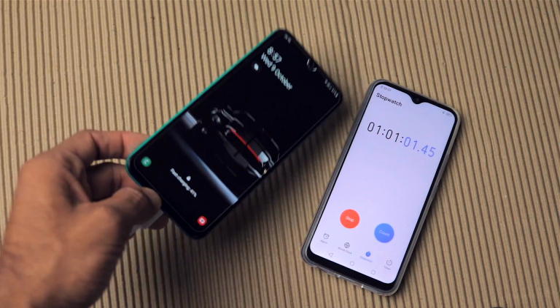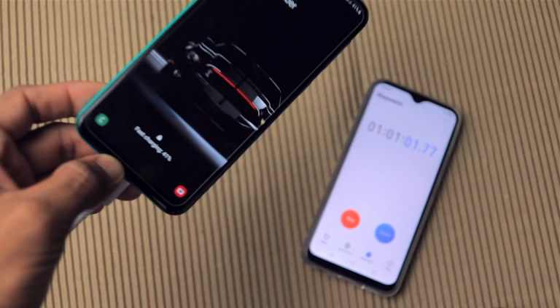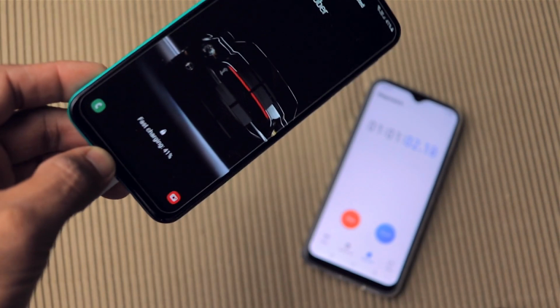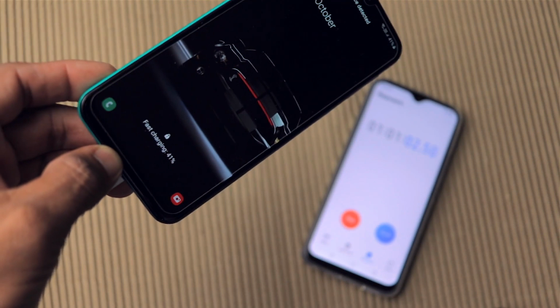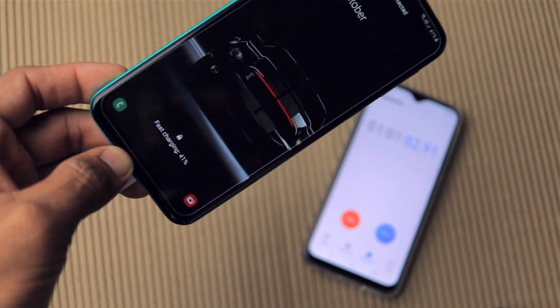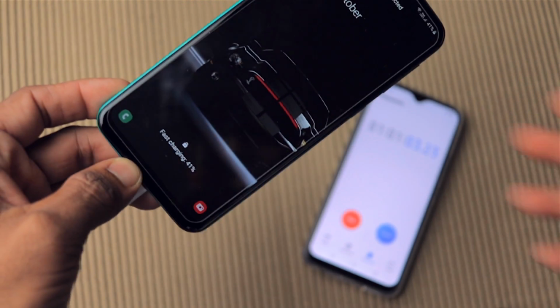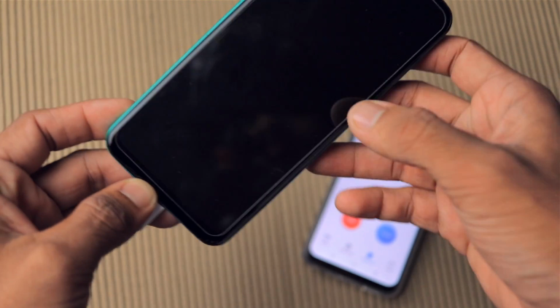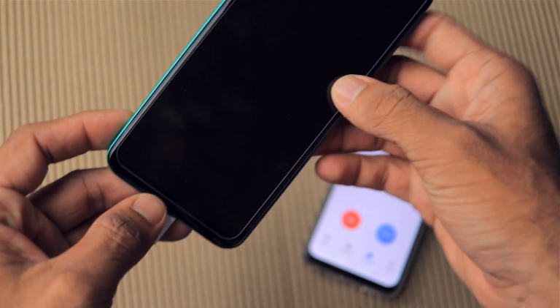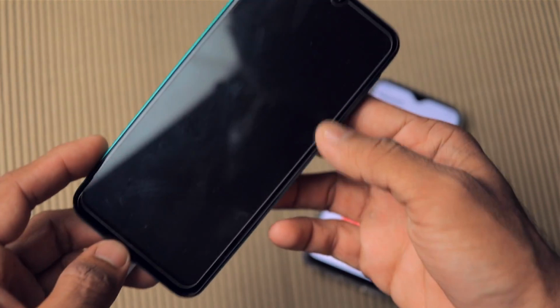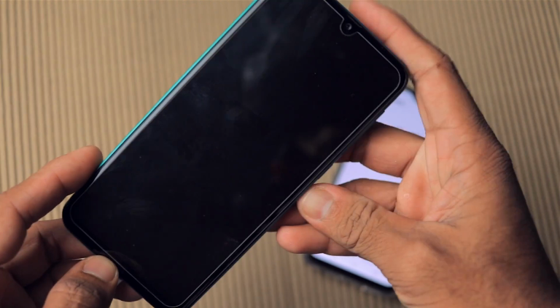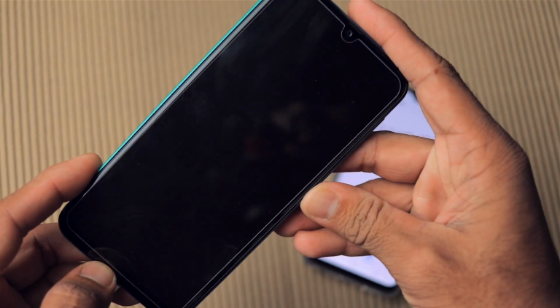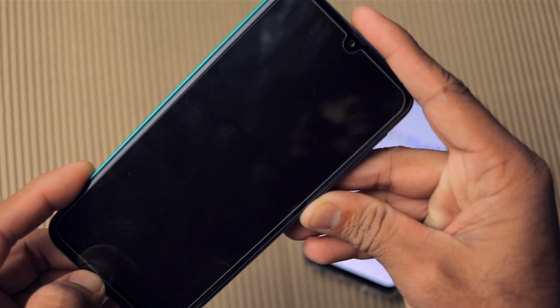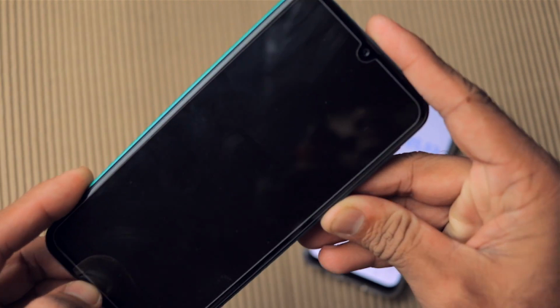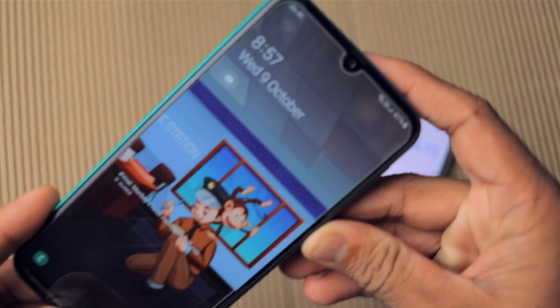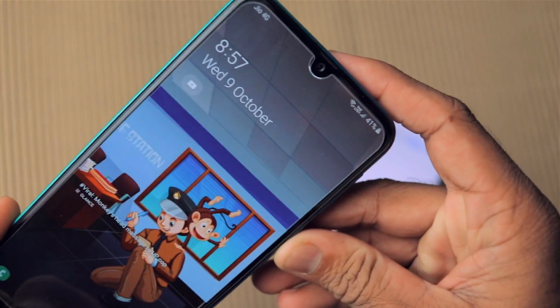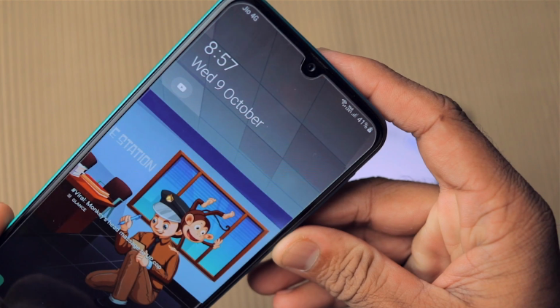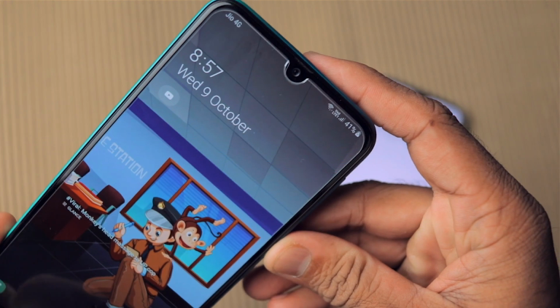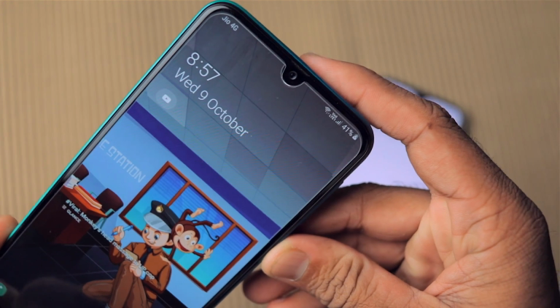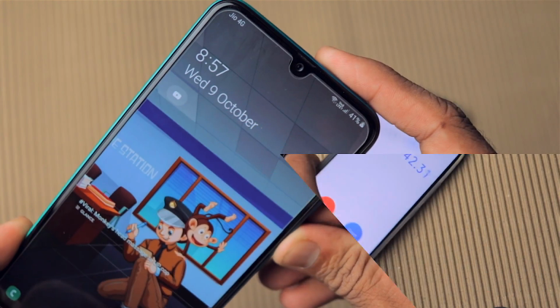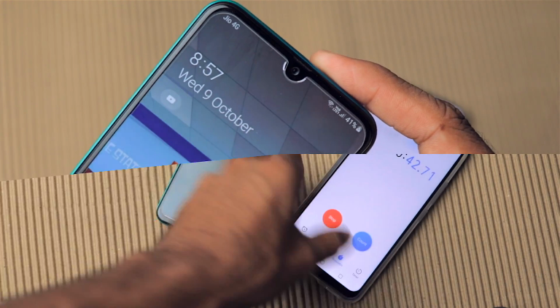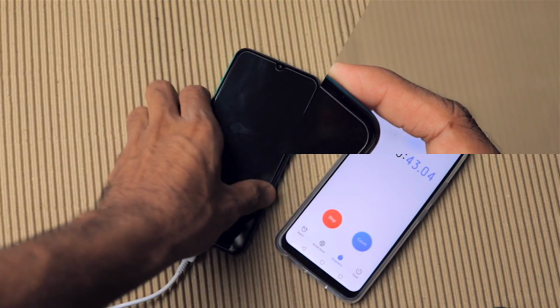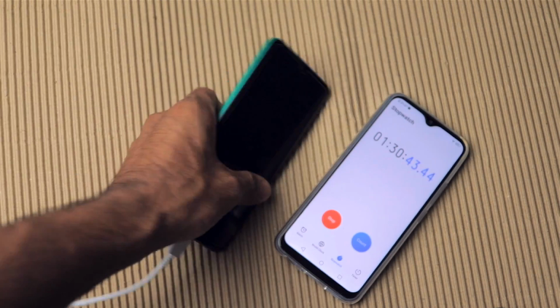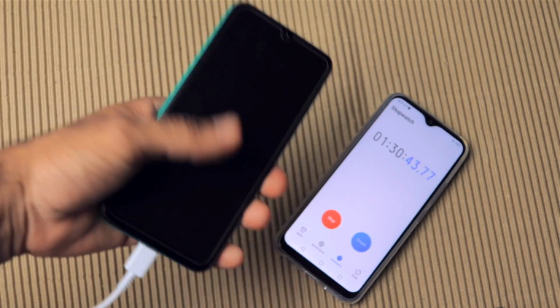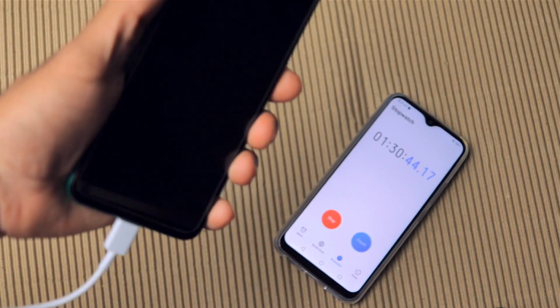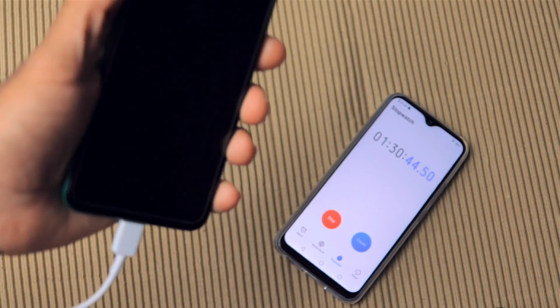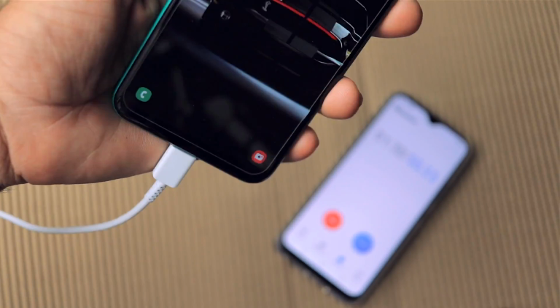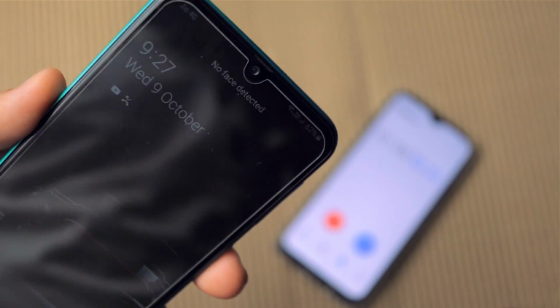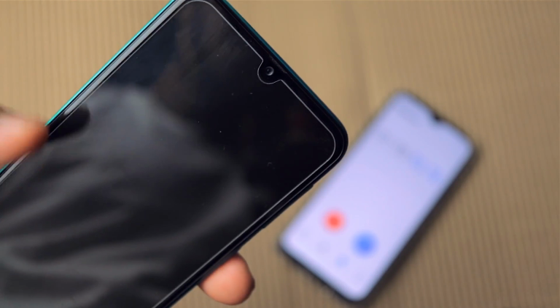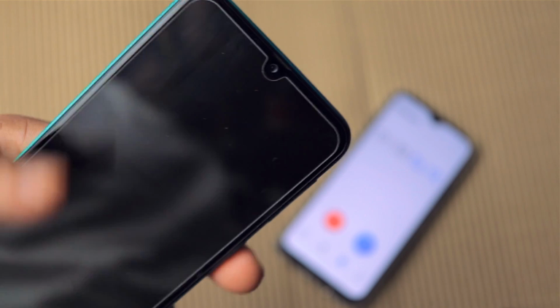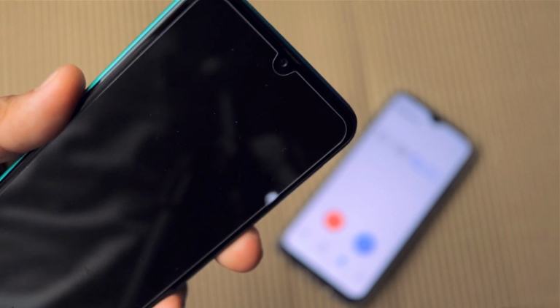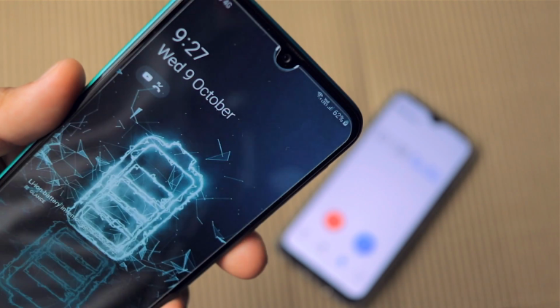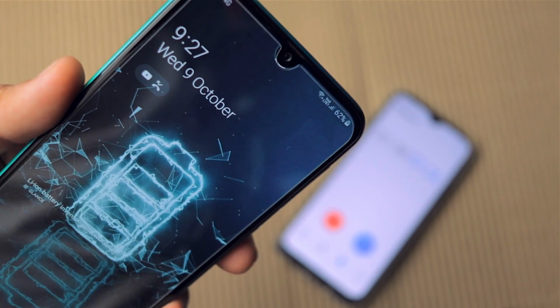At 1 hour, it's on 41% — not bad at all, meaning roughly 2500 mAh is already charged. At 1 hour 30 minutes, it's on 62%, which is quite surprising.